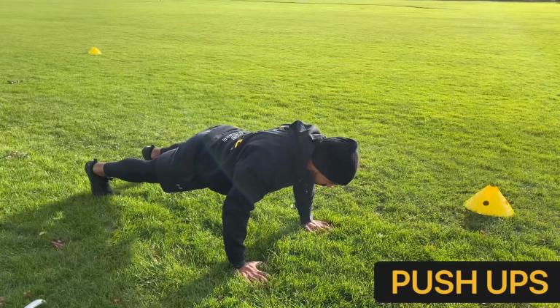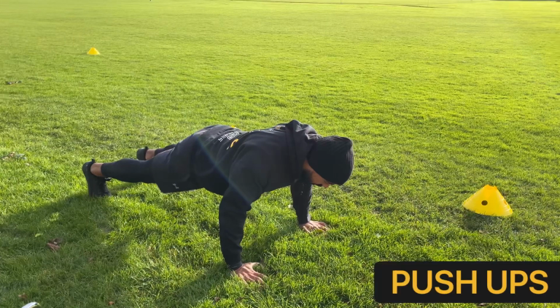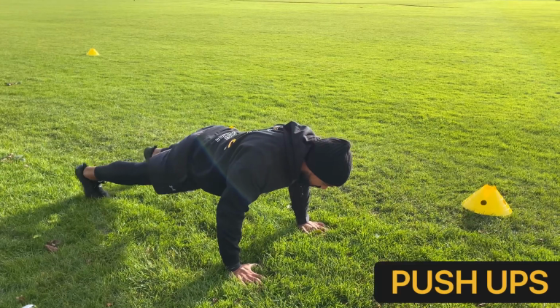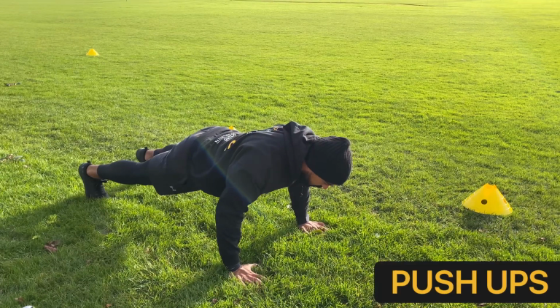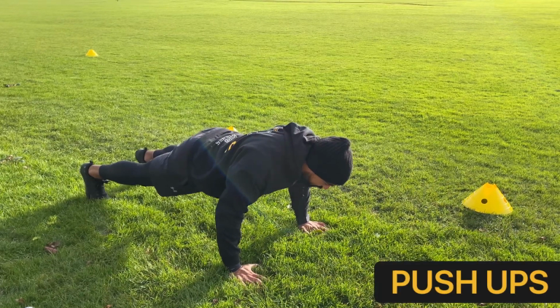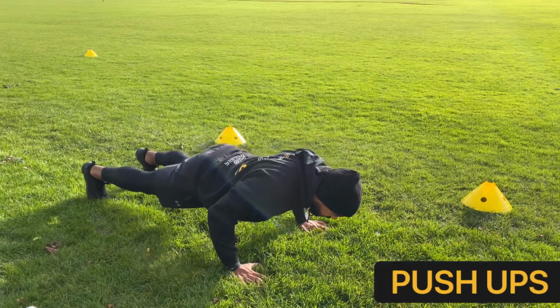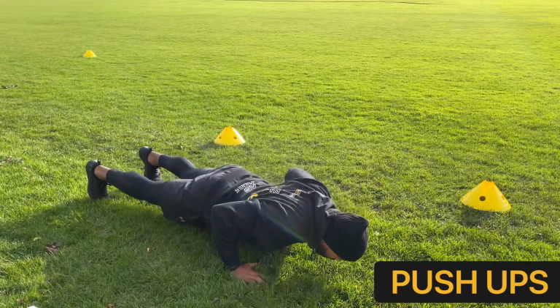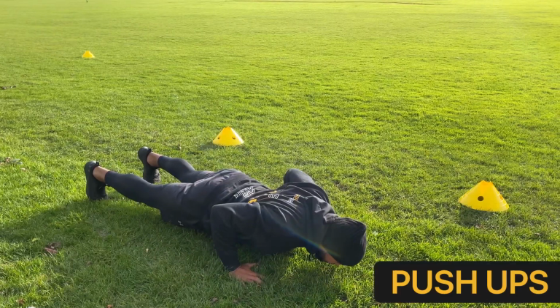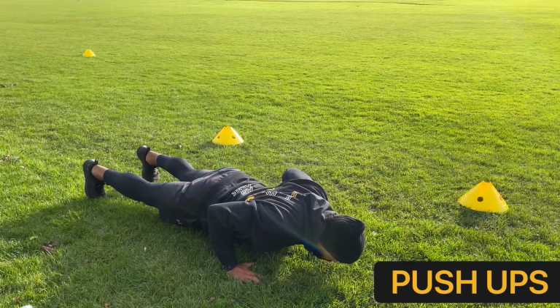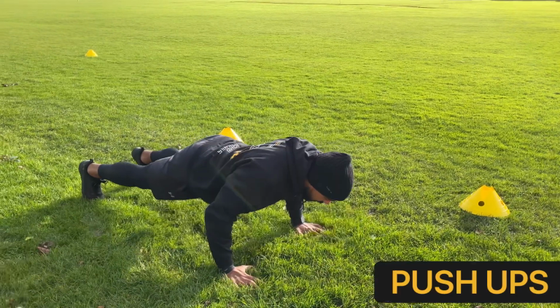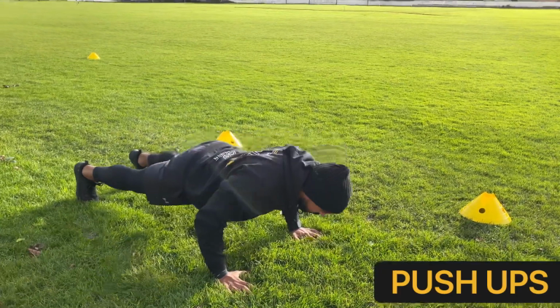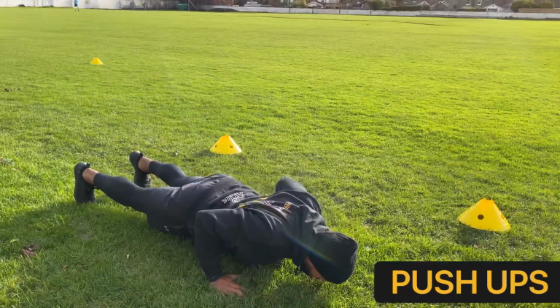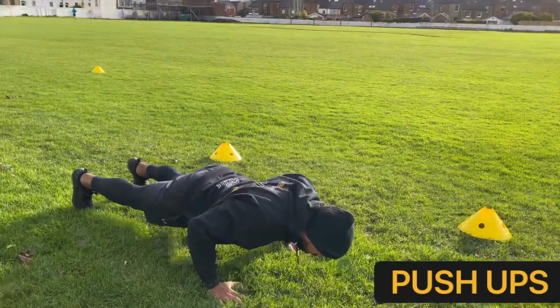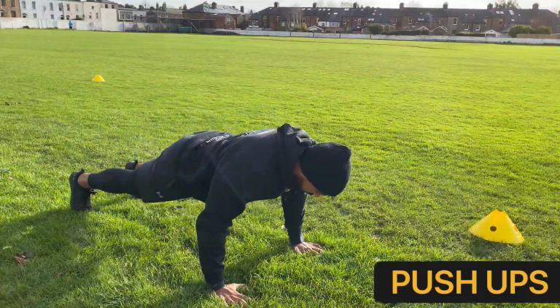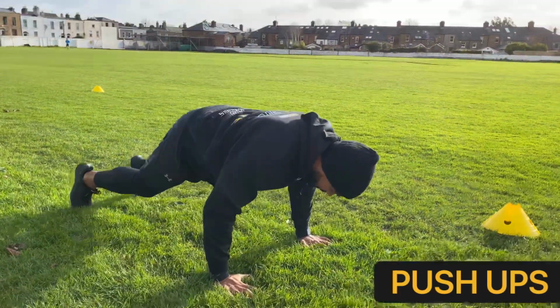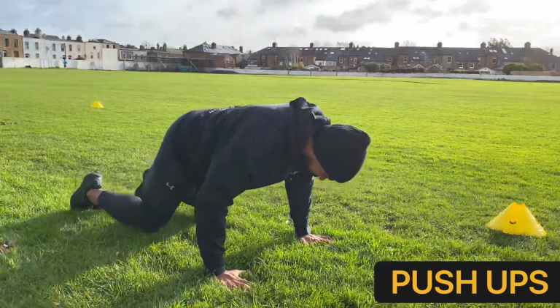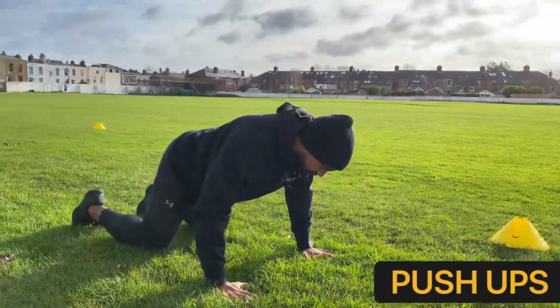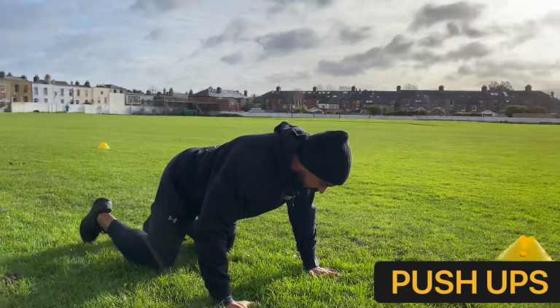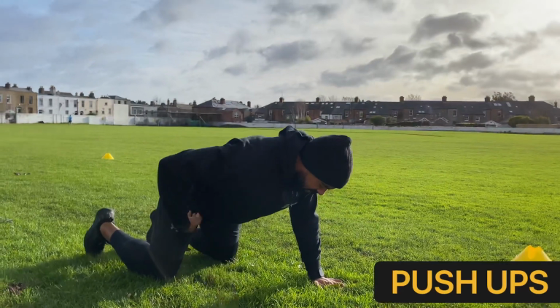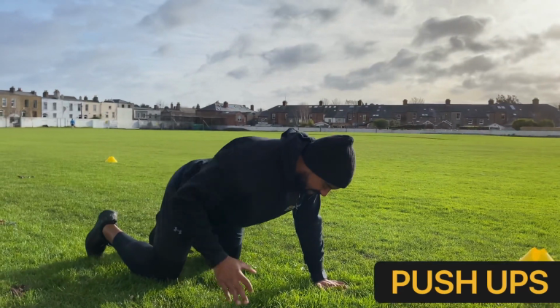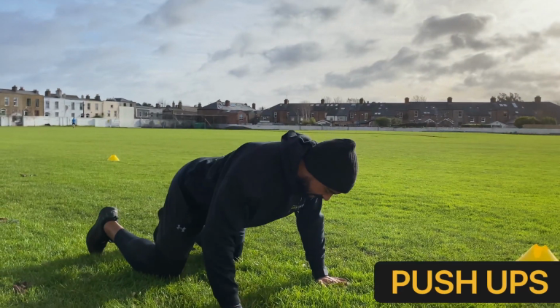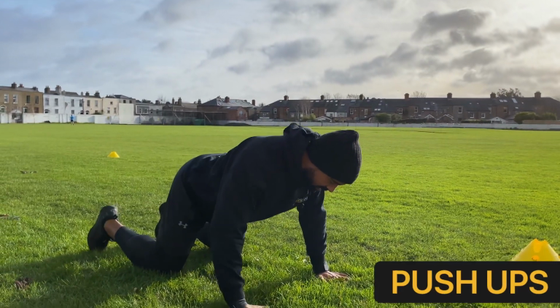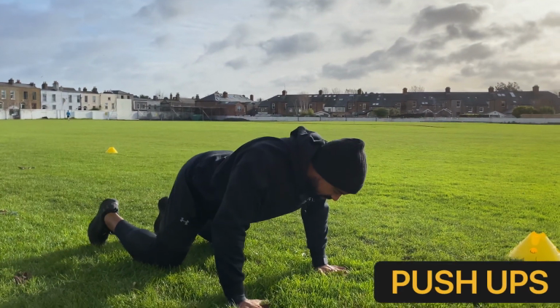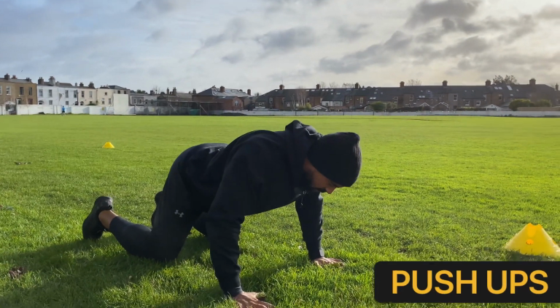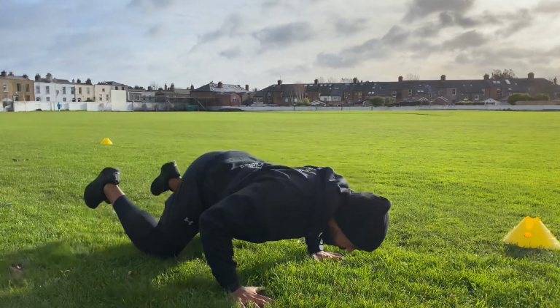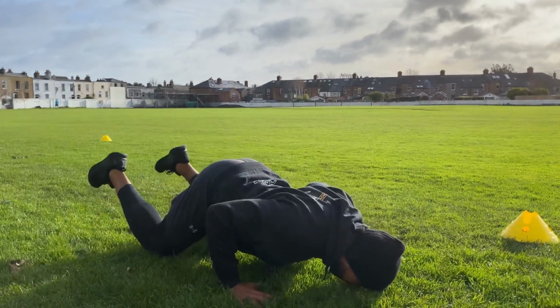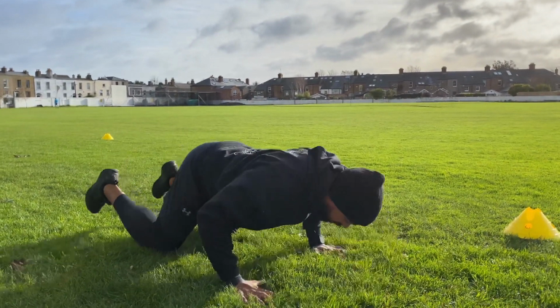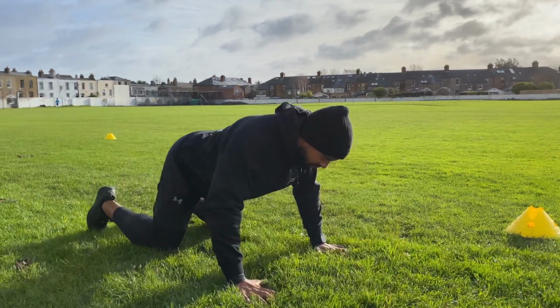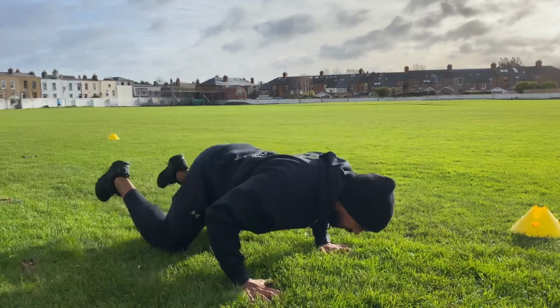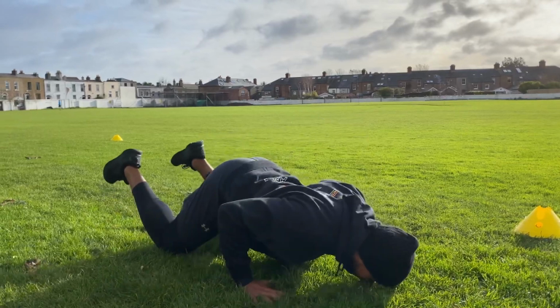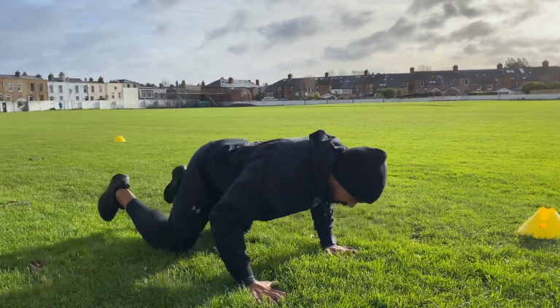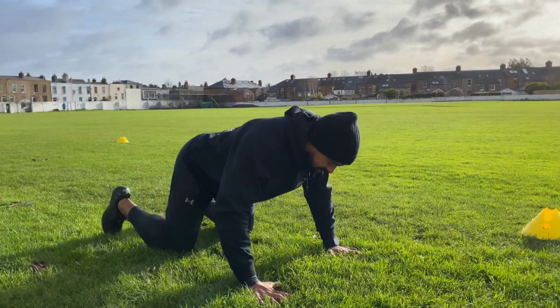Retracting our shoulder blades, pinching those shoulder blades back together, lowering ourselves down as one and pressing away. If you need to regress it, you're dropping down to your knees, hips stay at the same height, same deal with the shoulder blades, lowering down and pressing away.